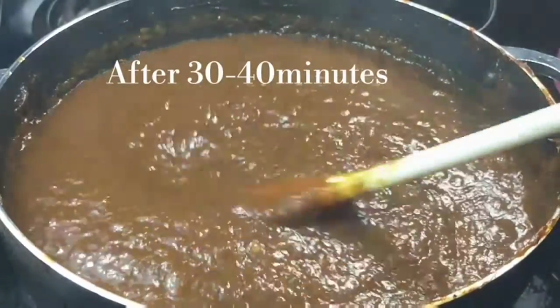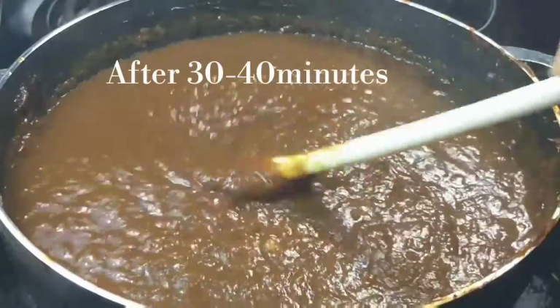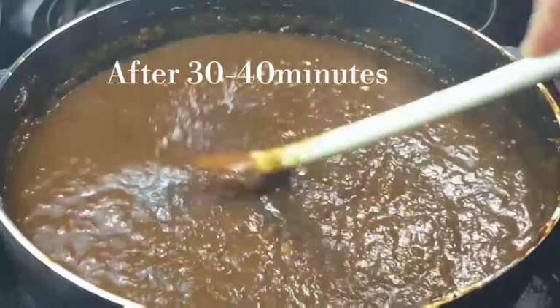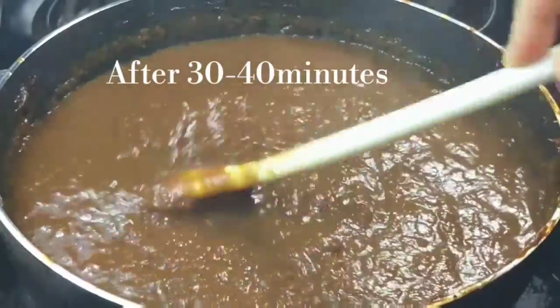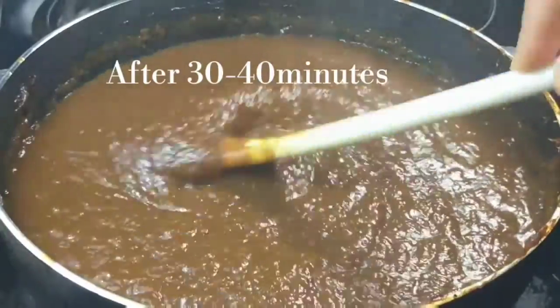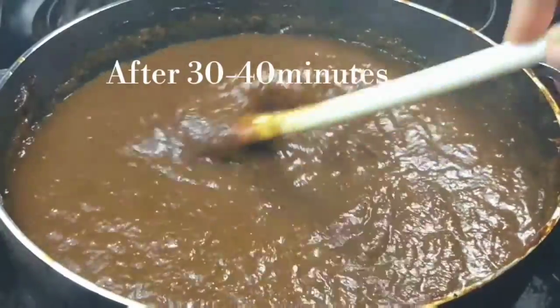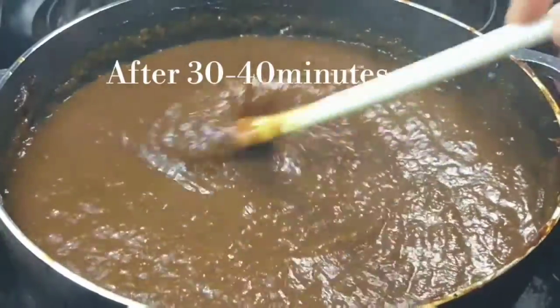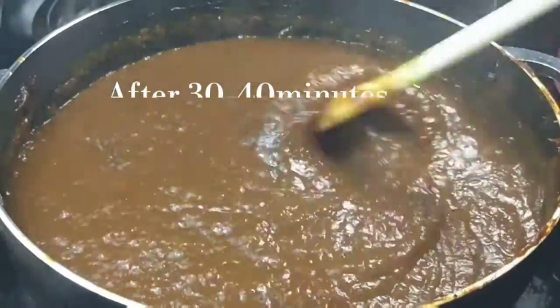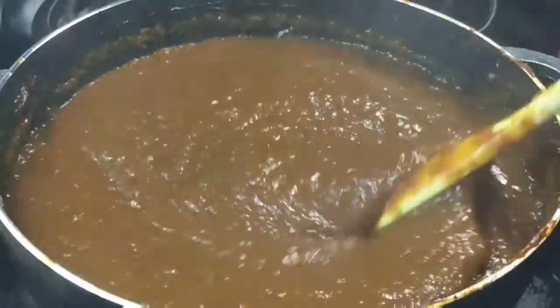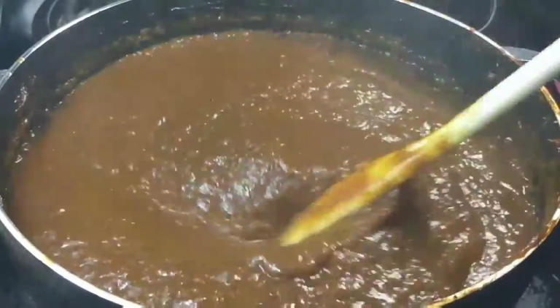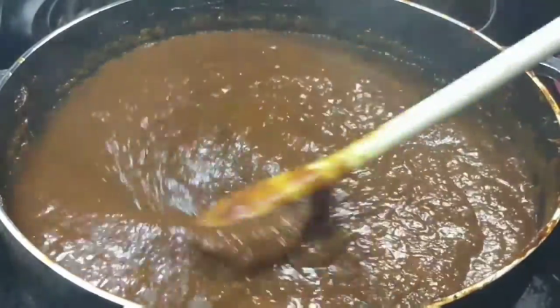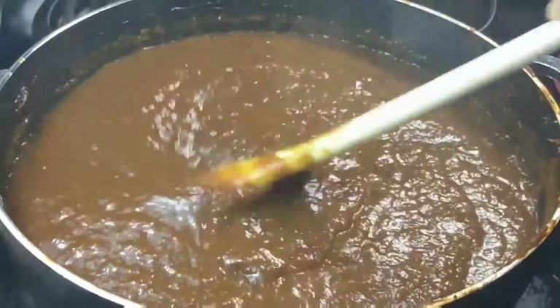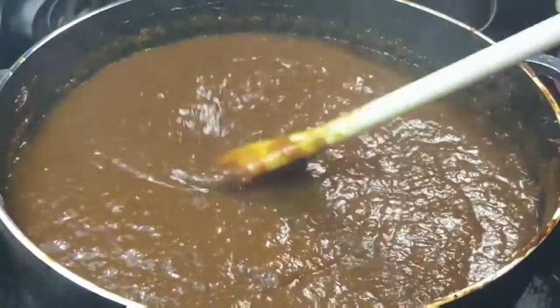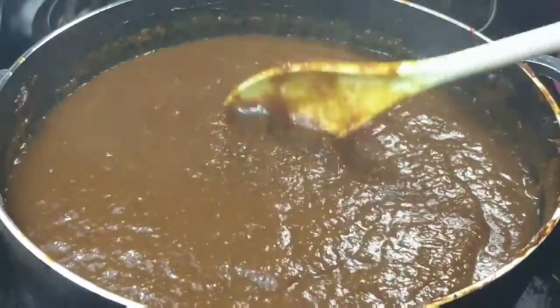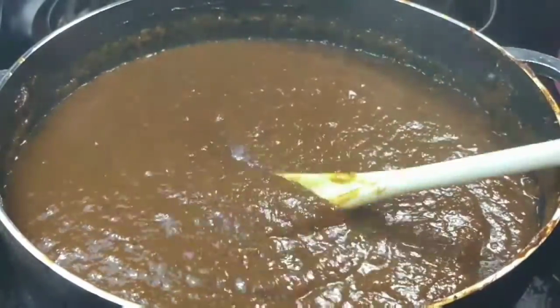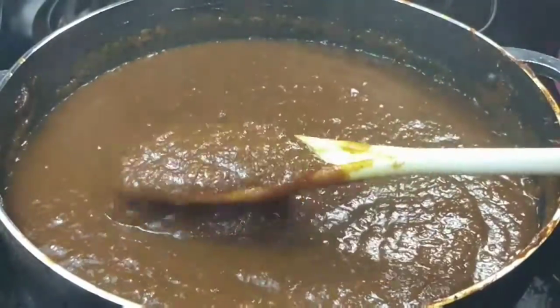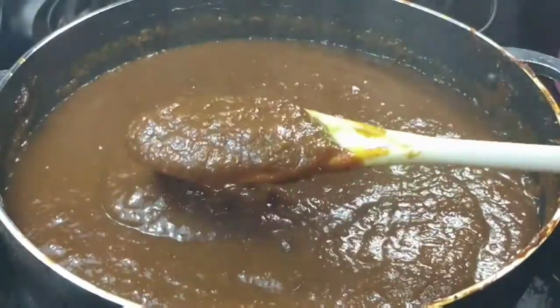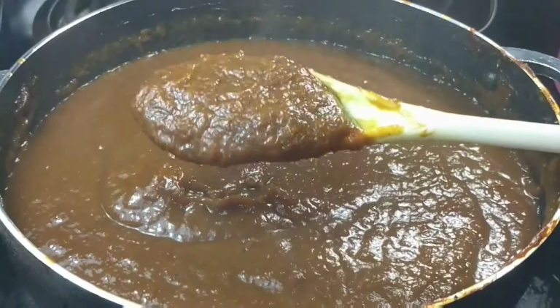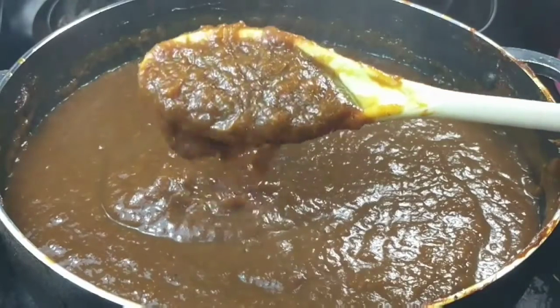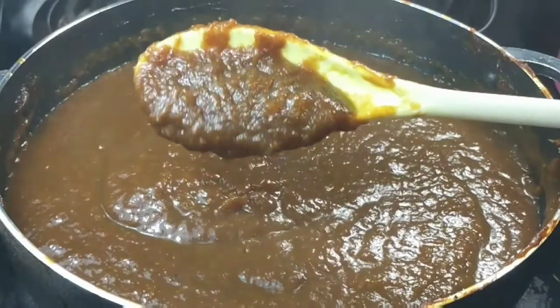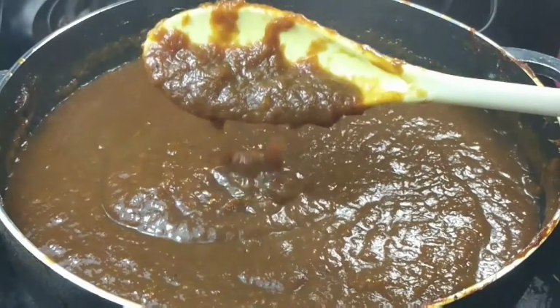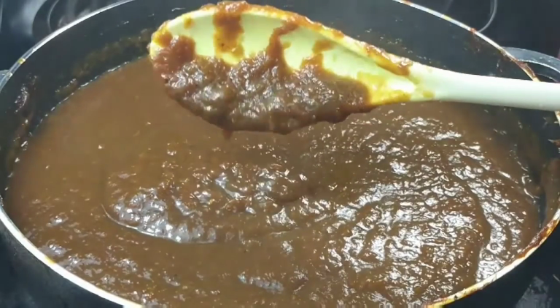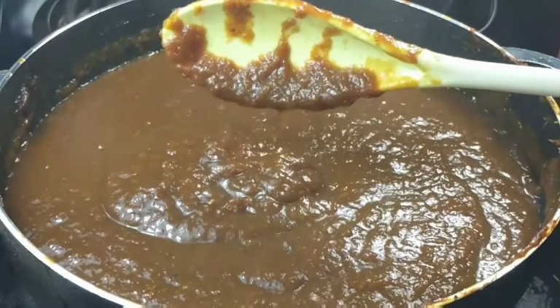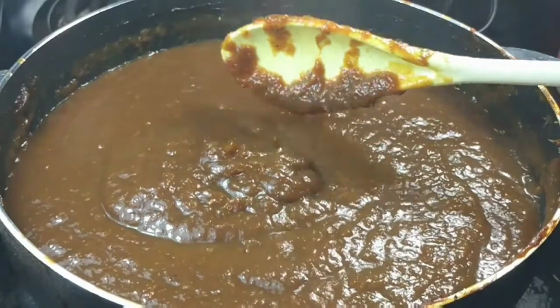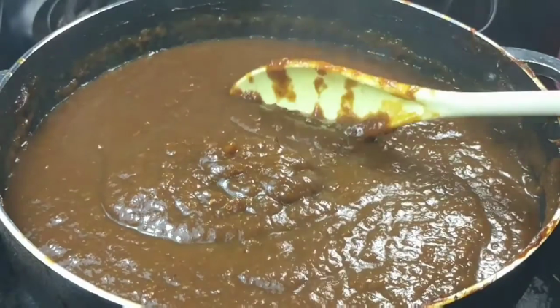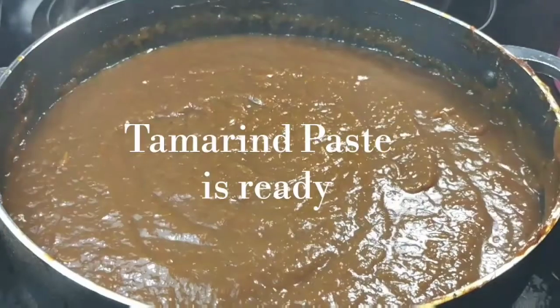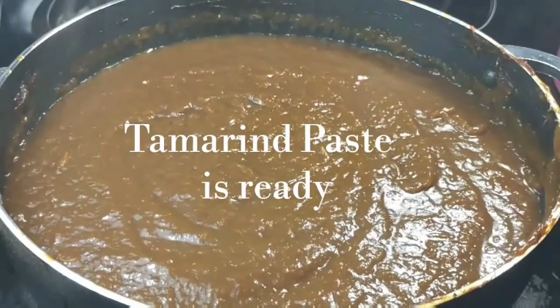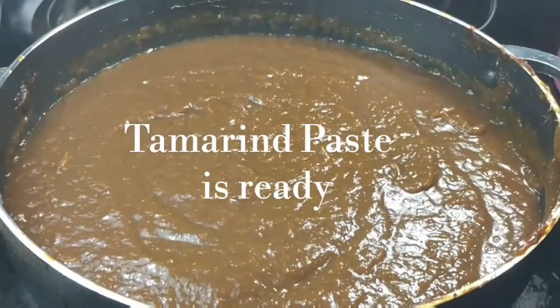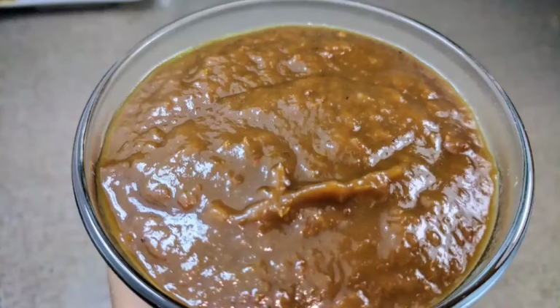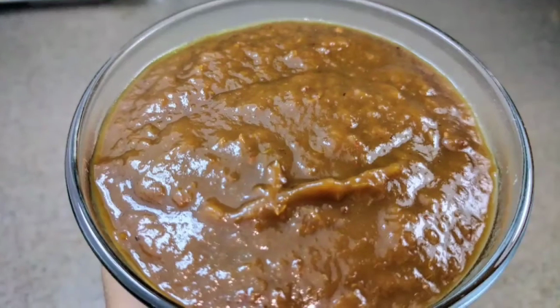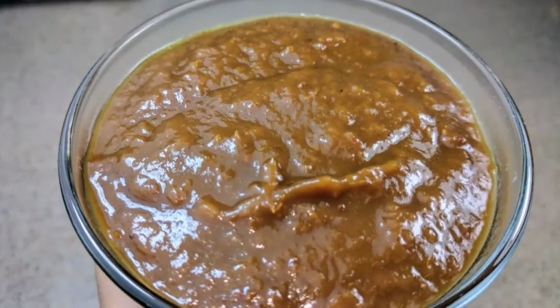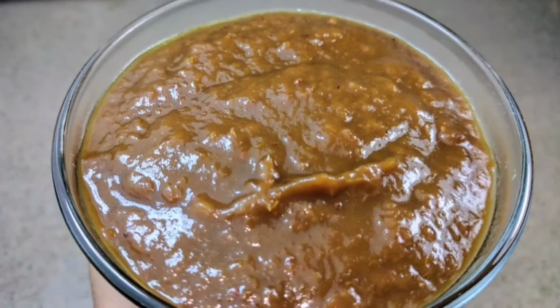After half an hour, the moisture from the tamarind evaporates, the quantity reduces, and the paste will be thickened. Switch off the stove. The tamarind paste is now ready.